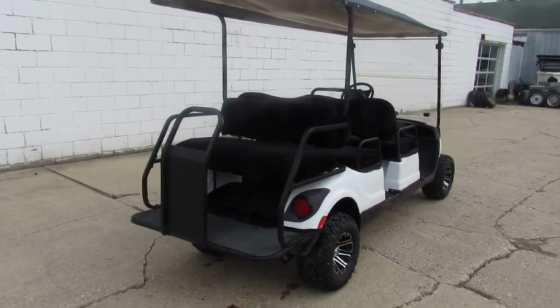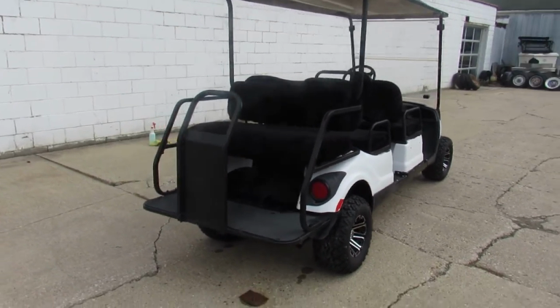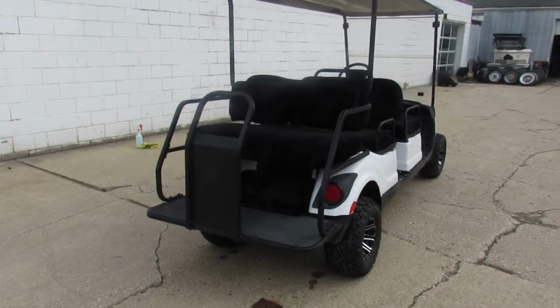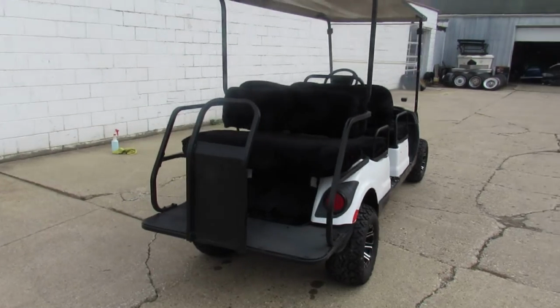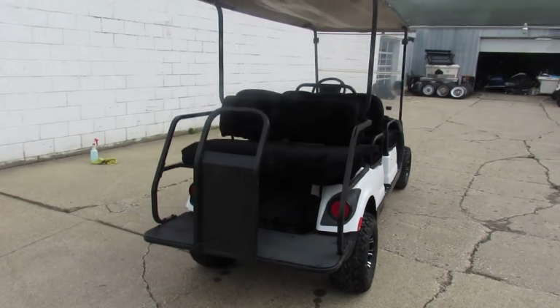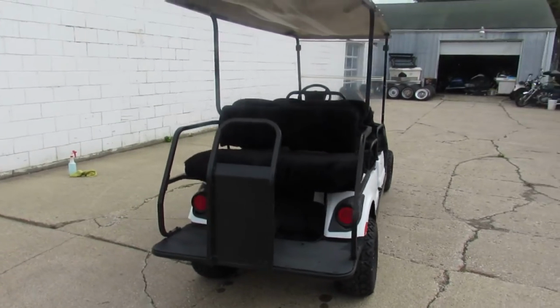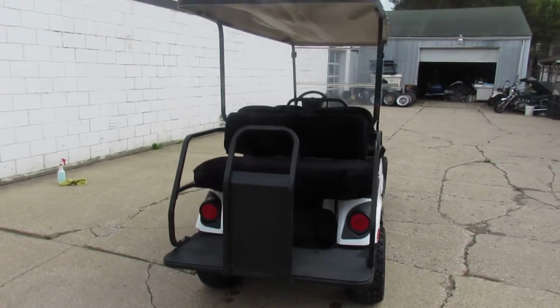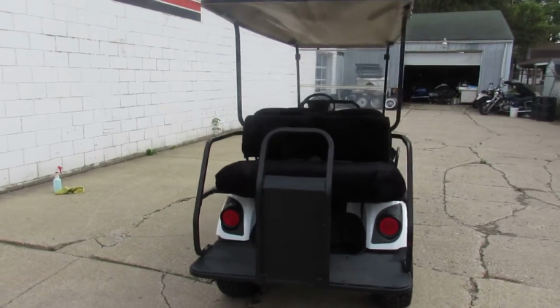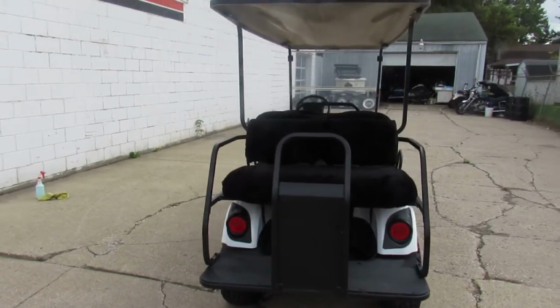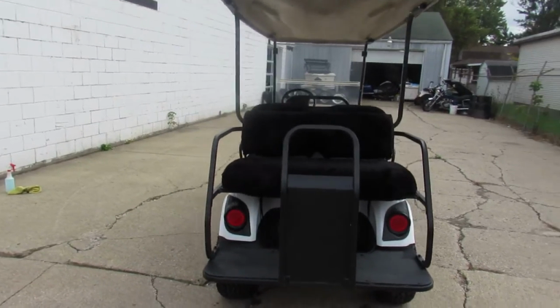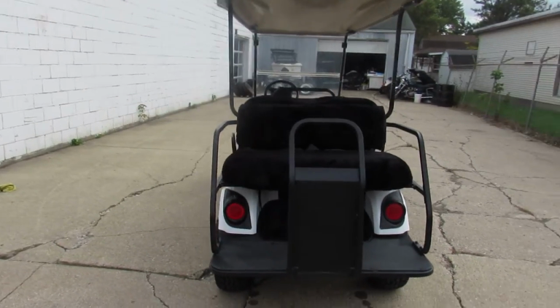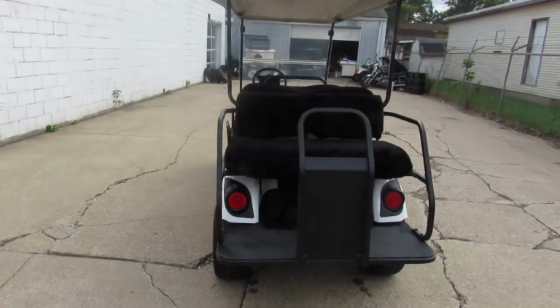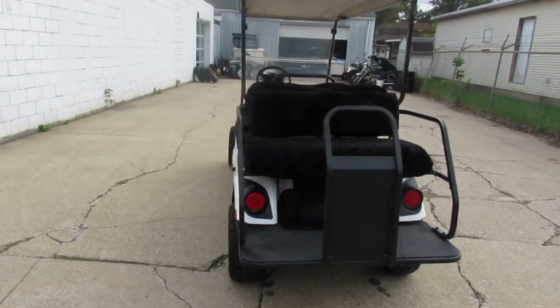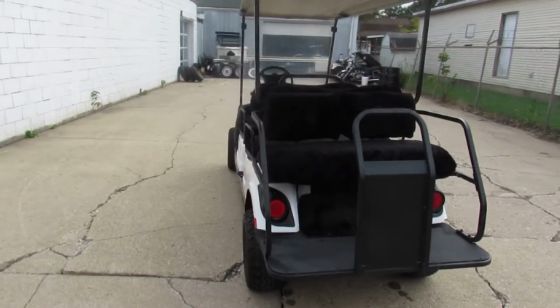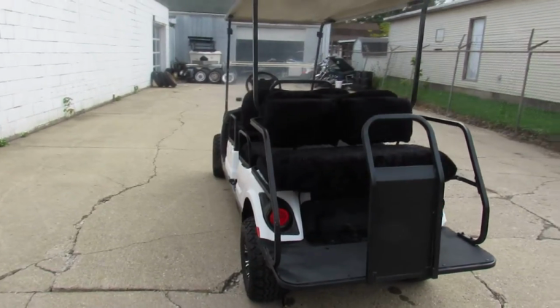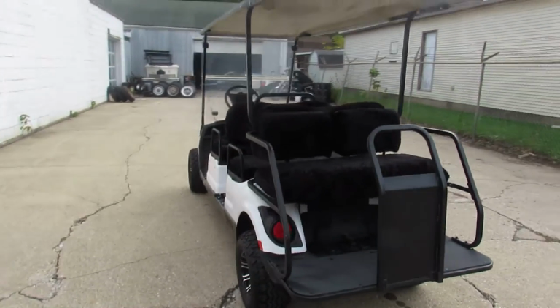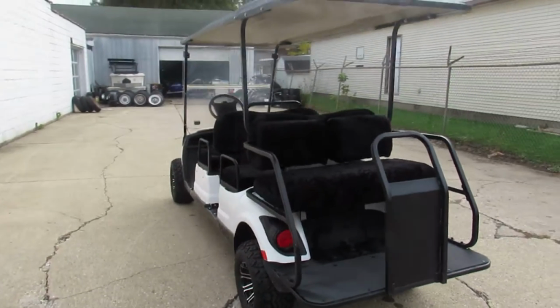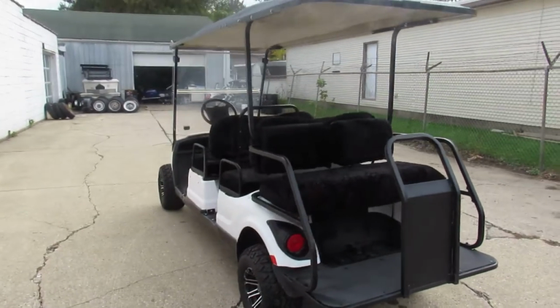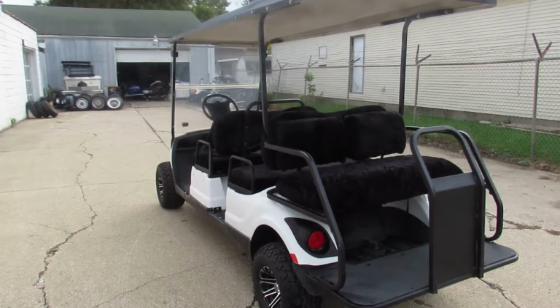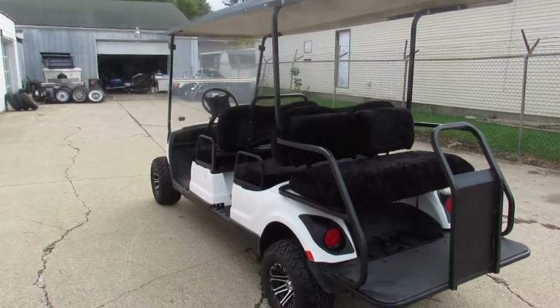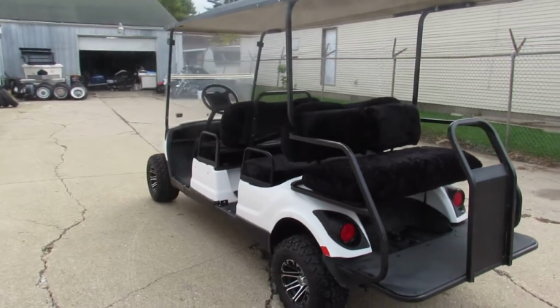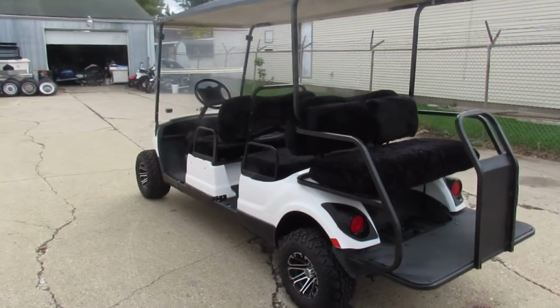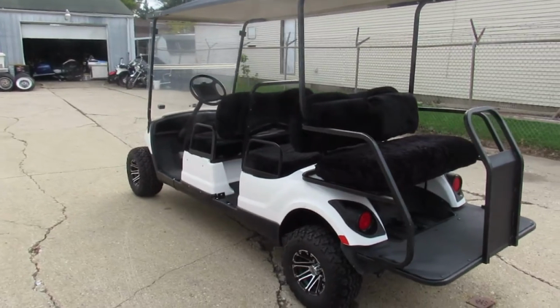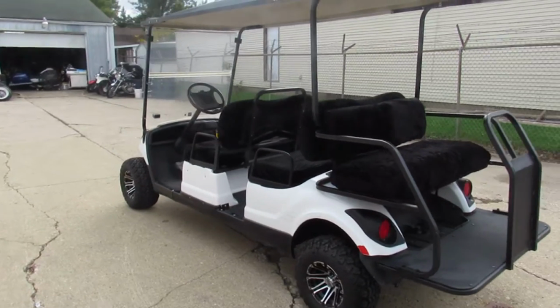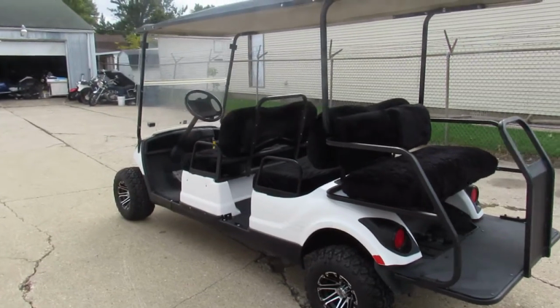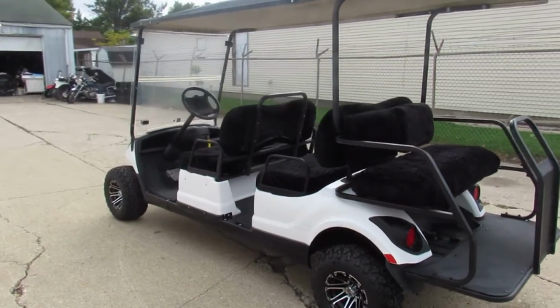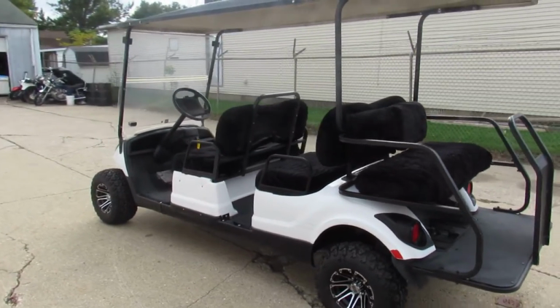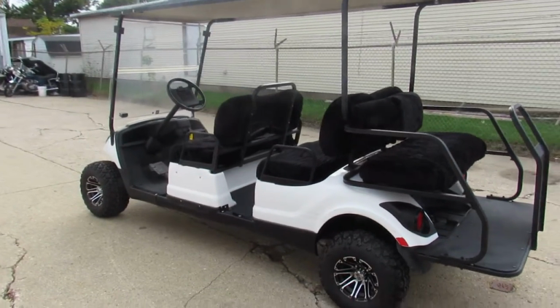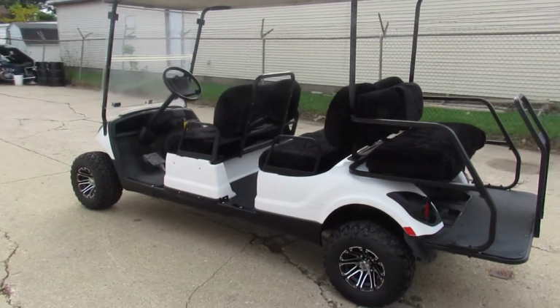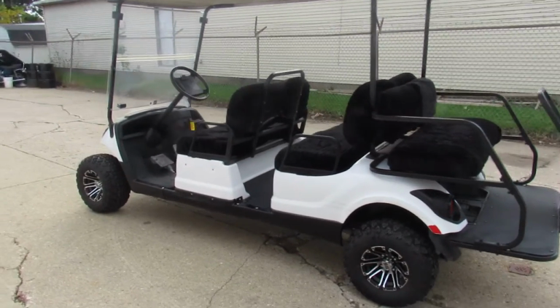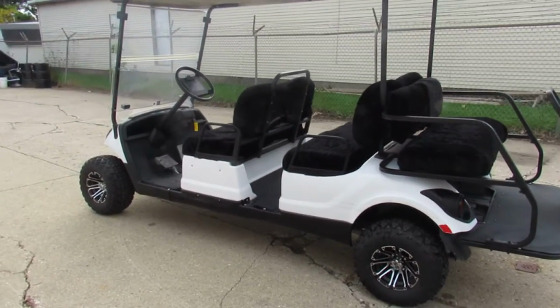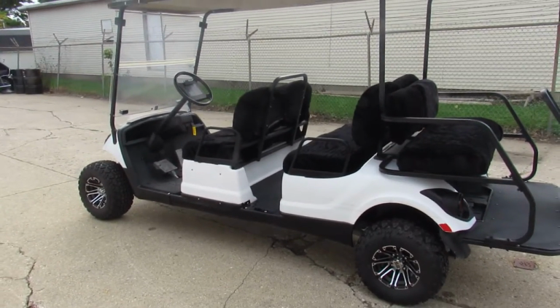Only $84.99. All done up — lifted tires, seat covers. Looks good. Give us a call, we'll get it done. 810-648-9500.